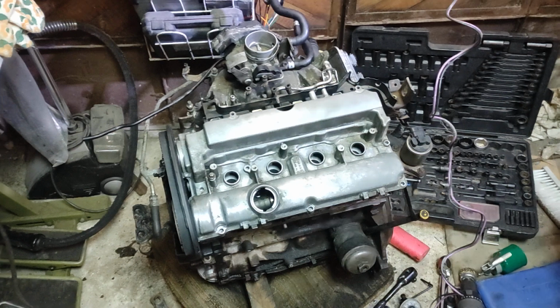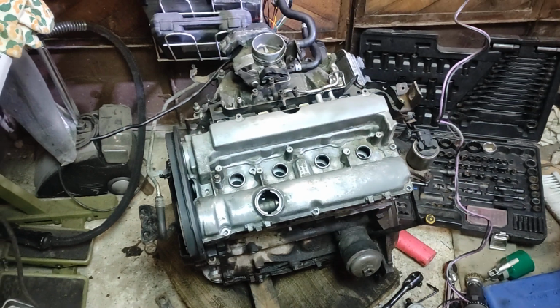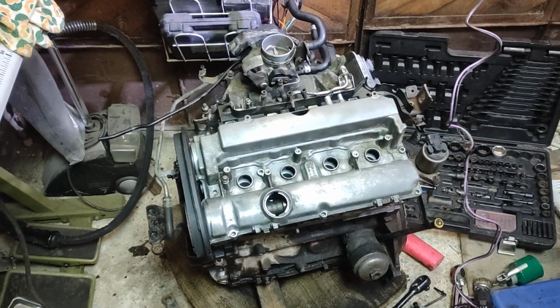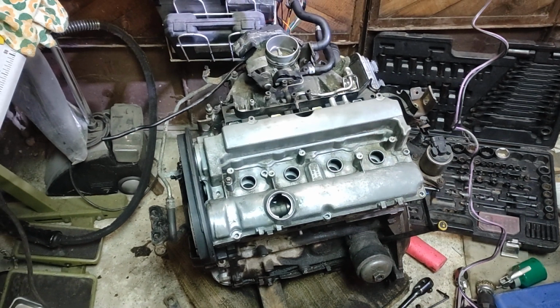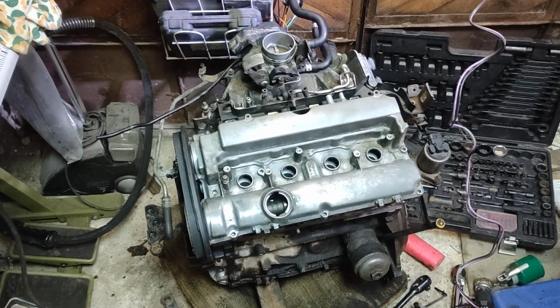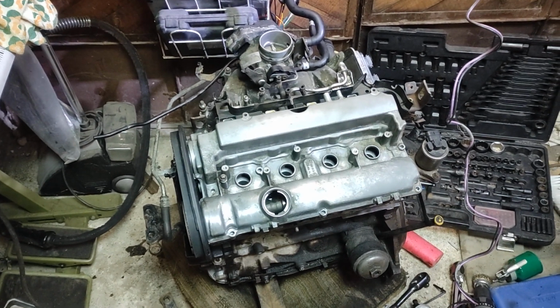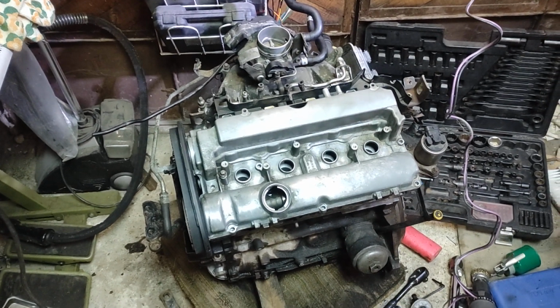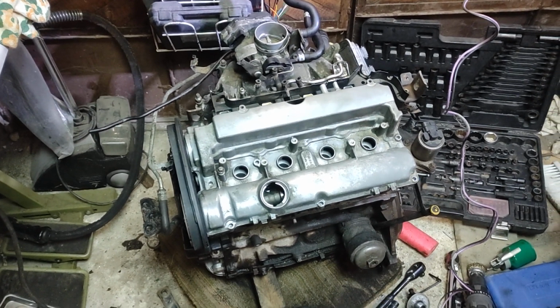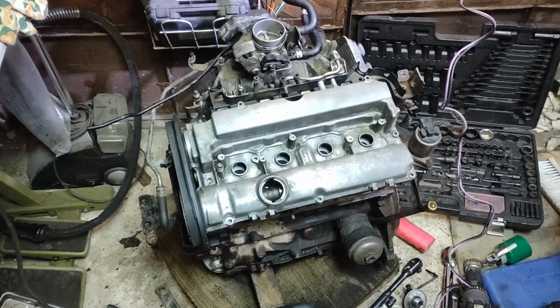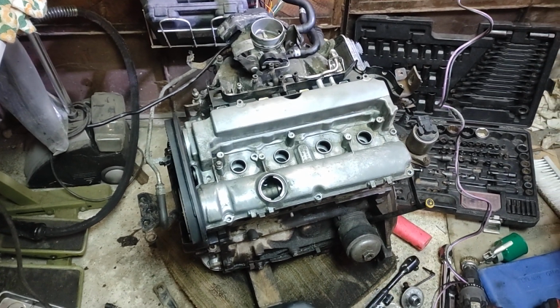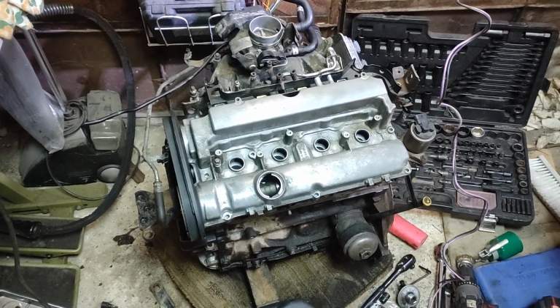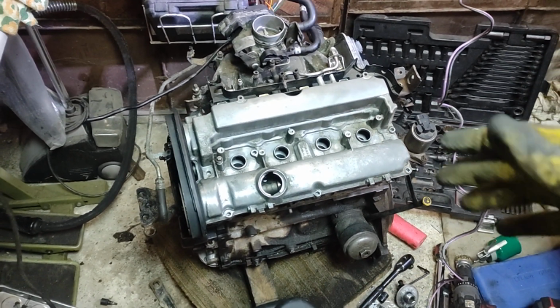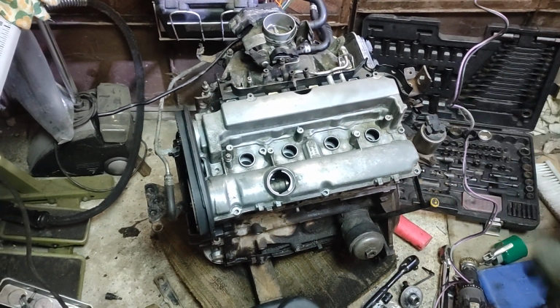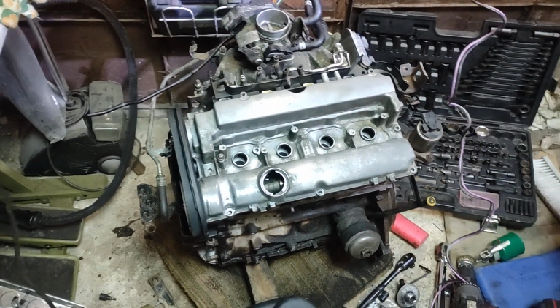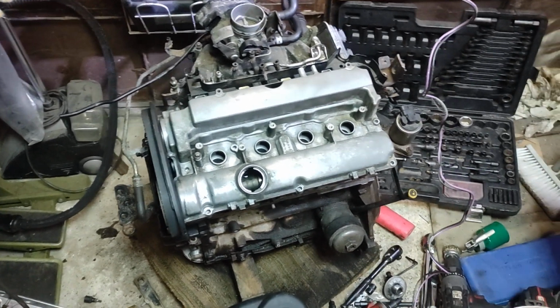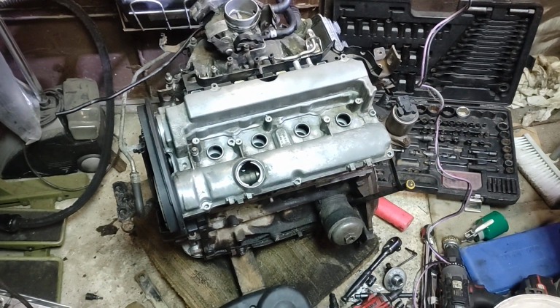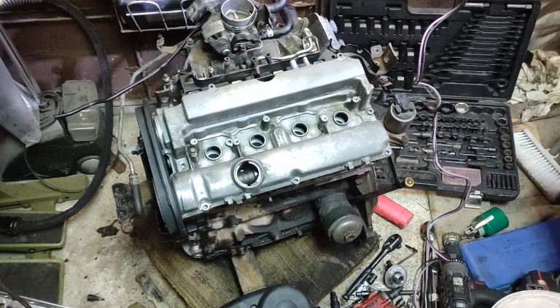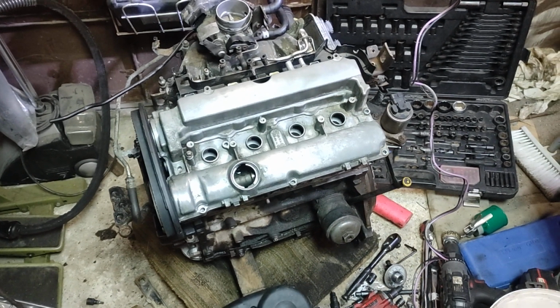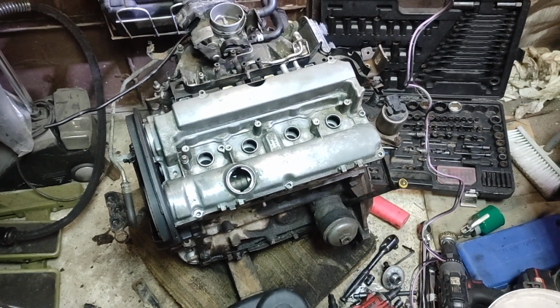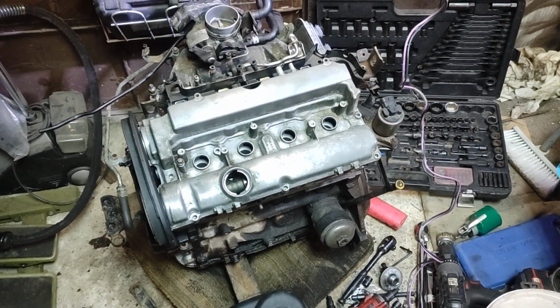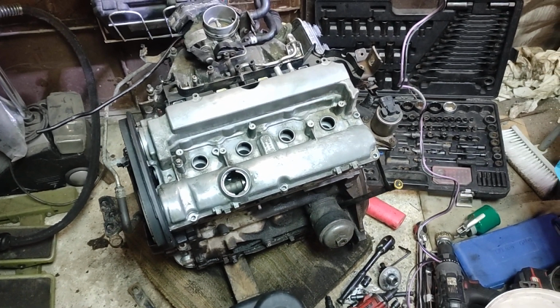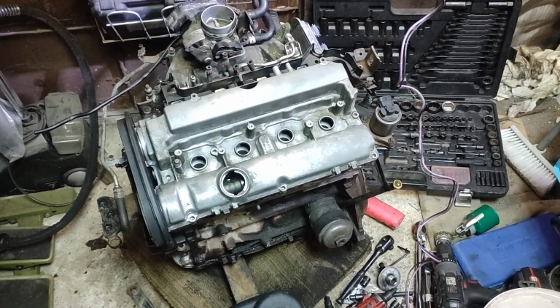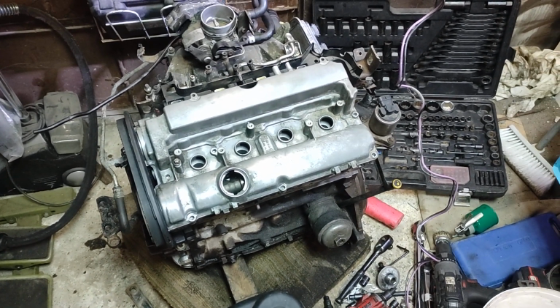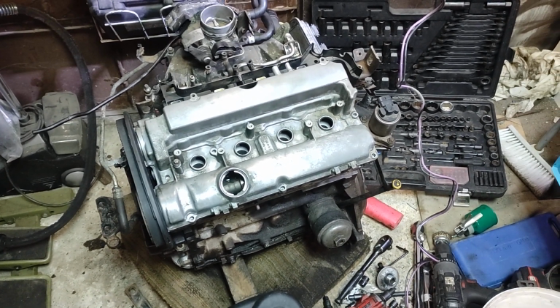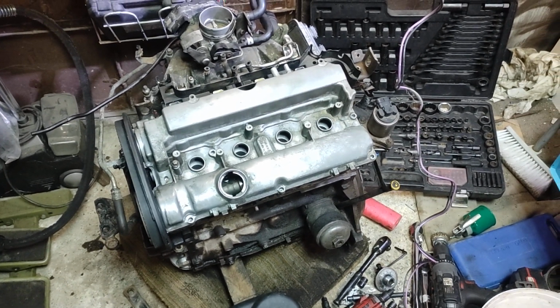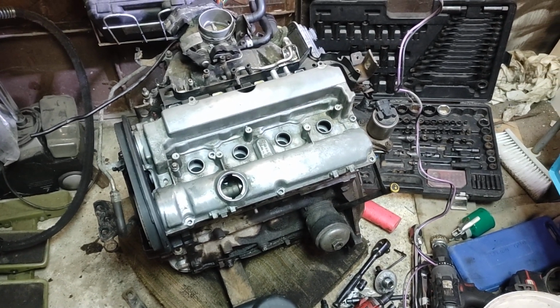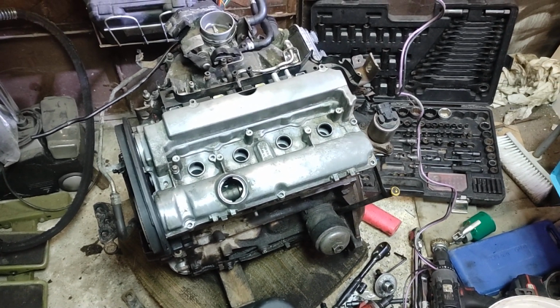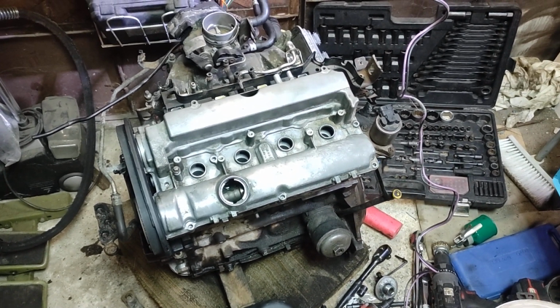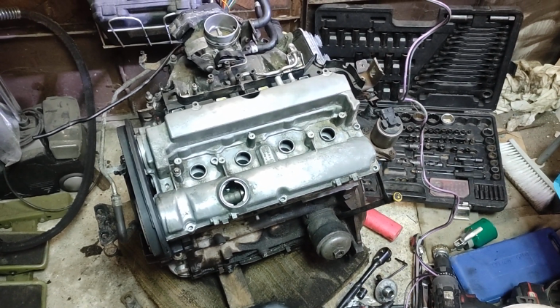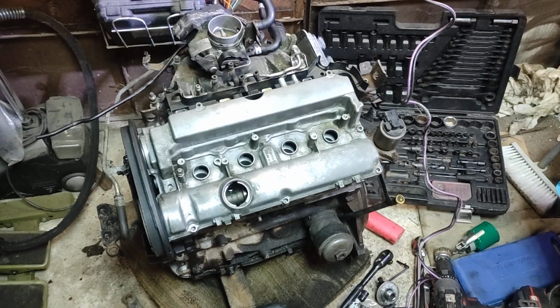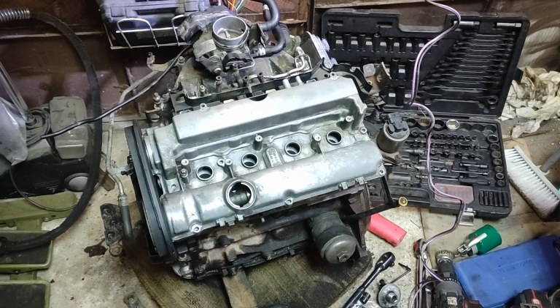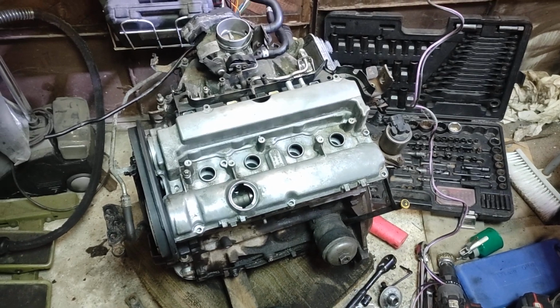Hello, we are fixing everything. And because there is always something to fix, let's change the oil cover gasket on this 1.8 16-valve engine.